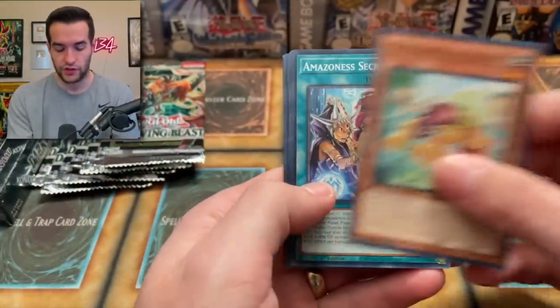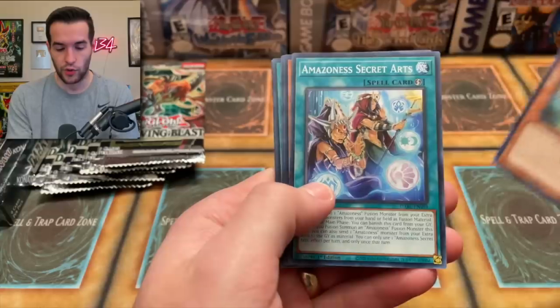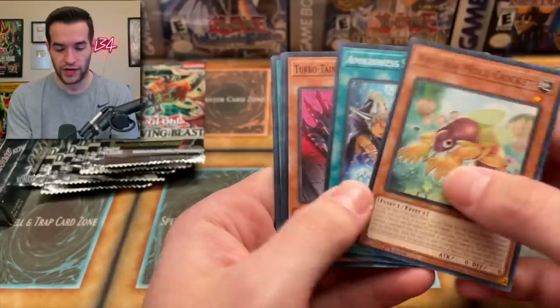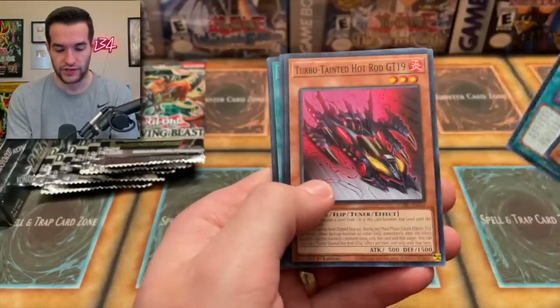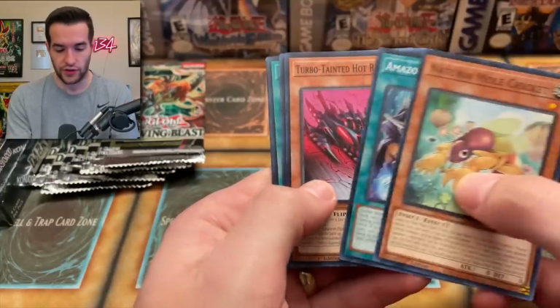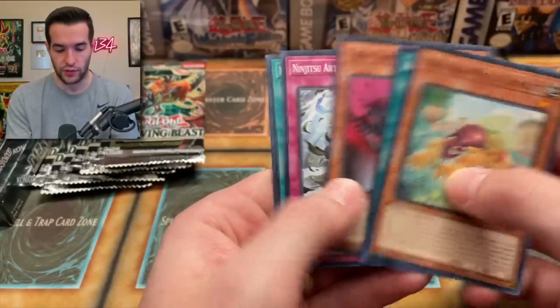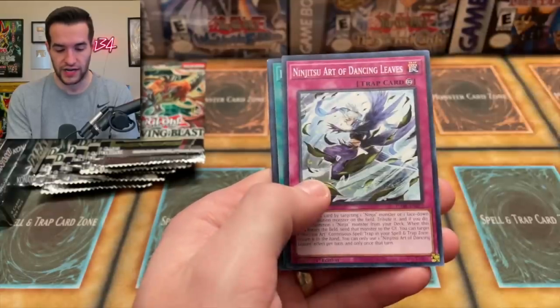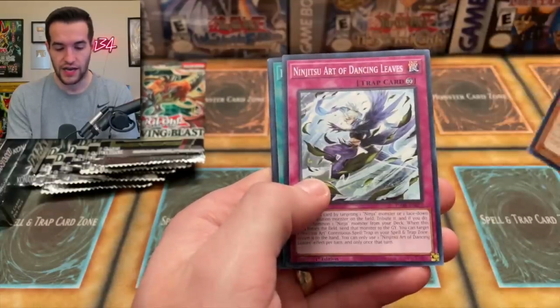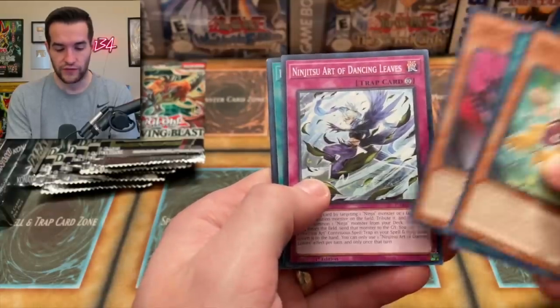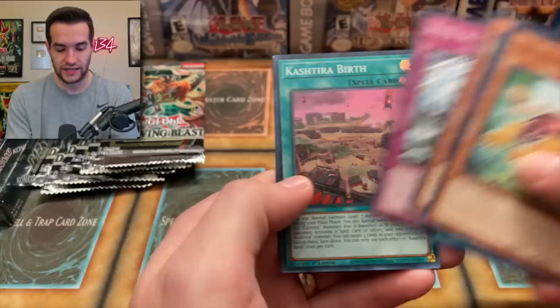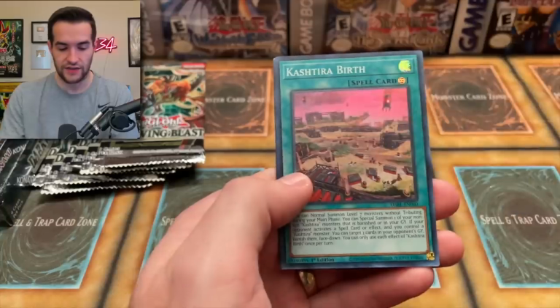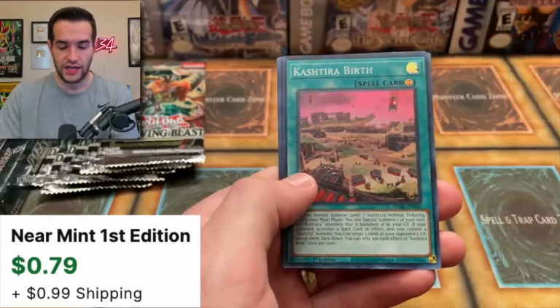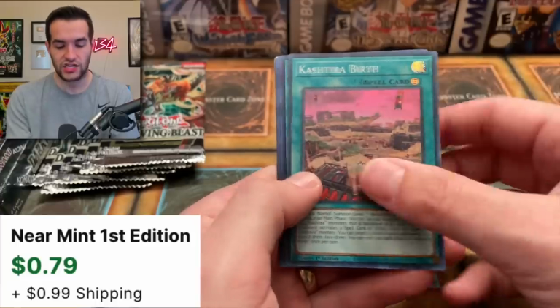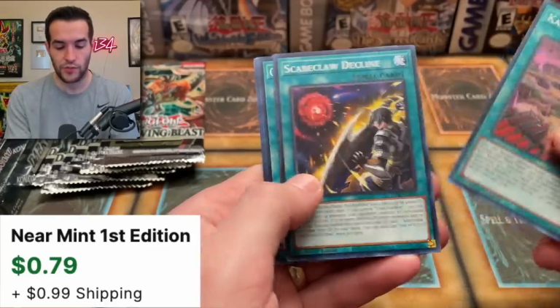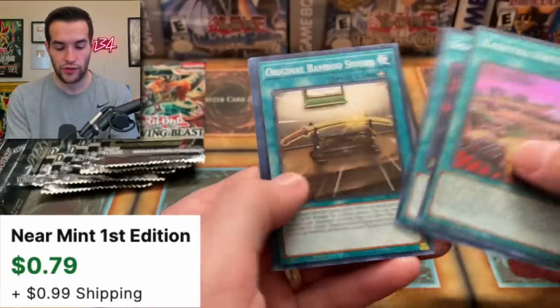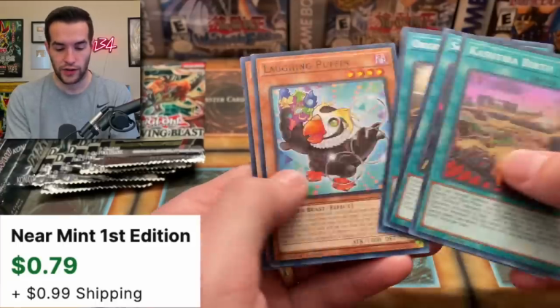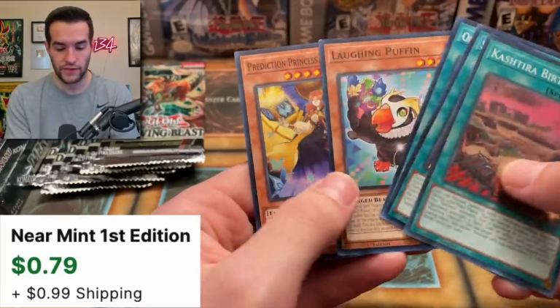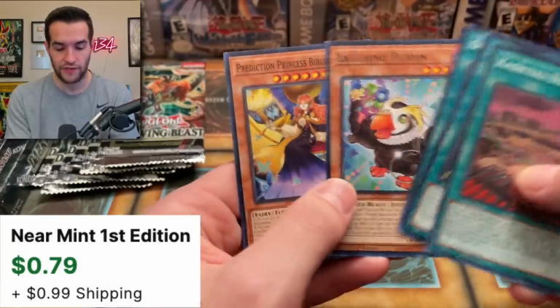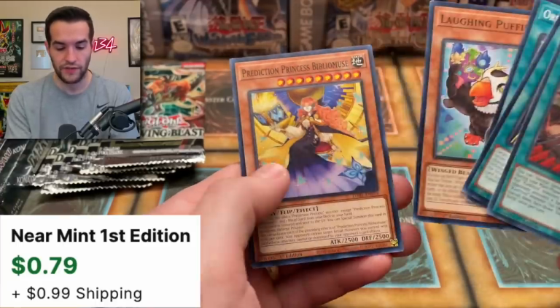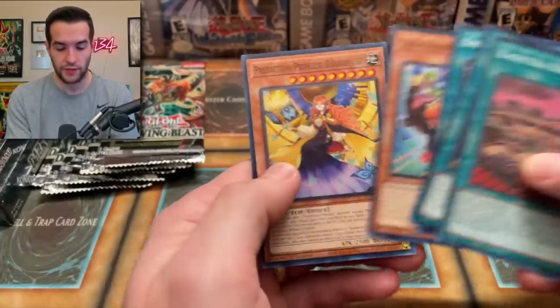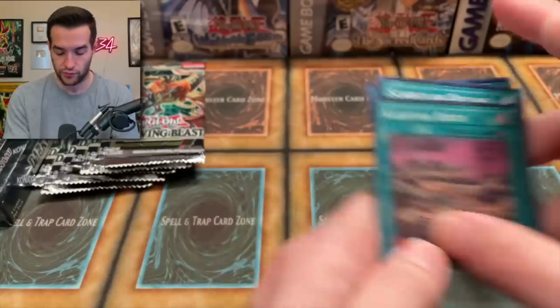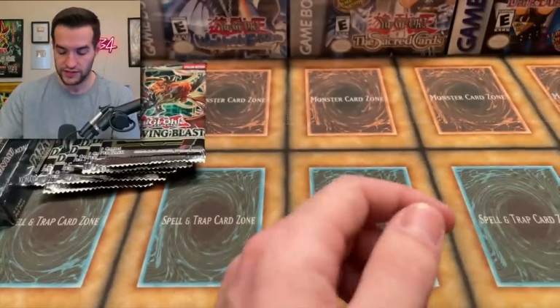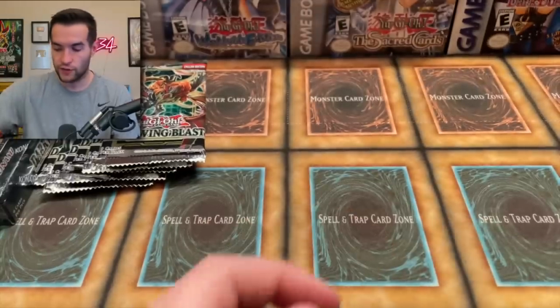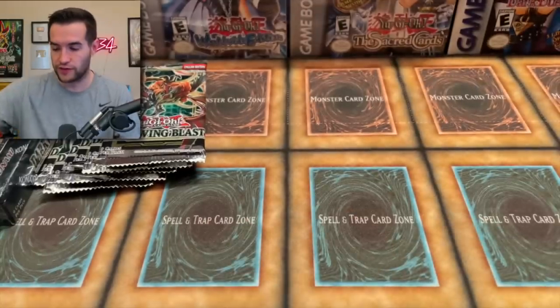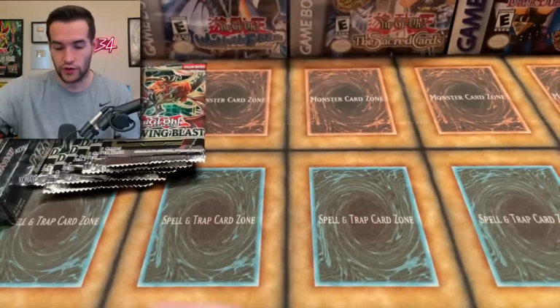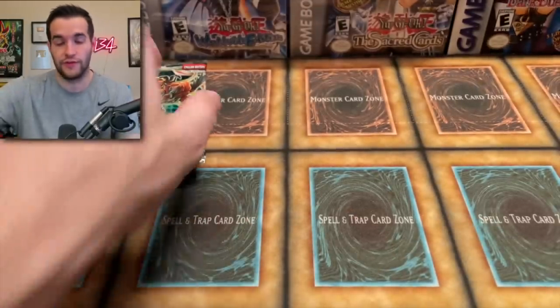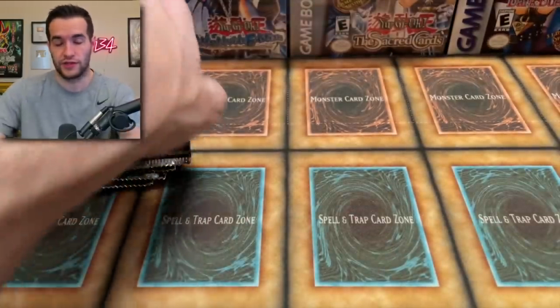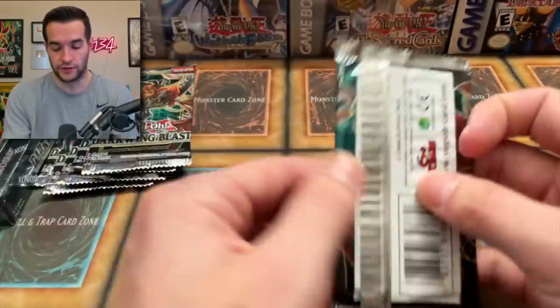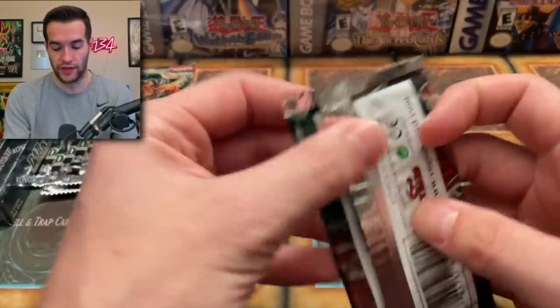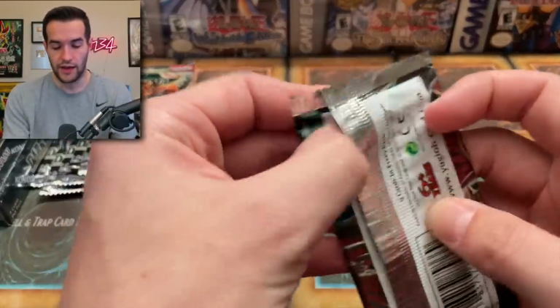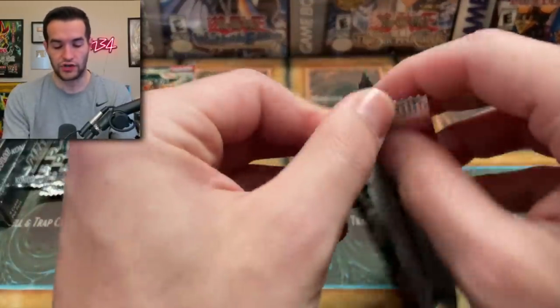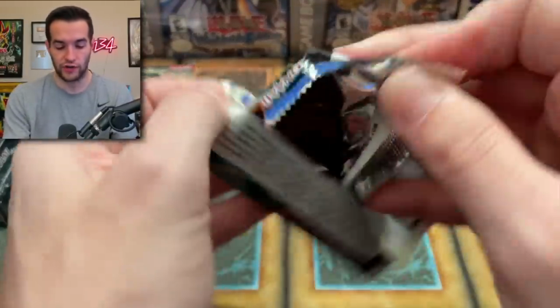Naturia Mole Cricket, Amazon of Secret Arts, Turbo Tainted, Art of Dancing Leaves, Kastiri Birth, Laughing Puffin and Prediction Princess. Don't forget these are all going to be given away, so if you guys want to win that, make sure to enter the giveaway.